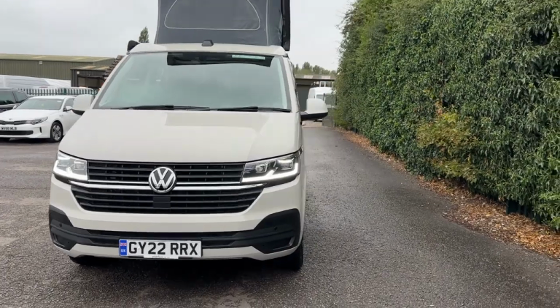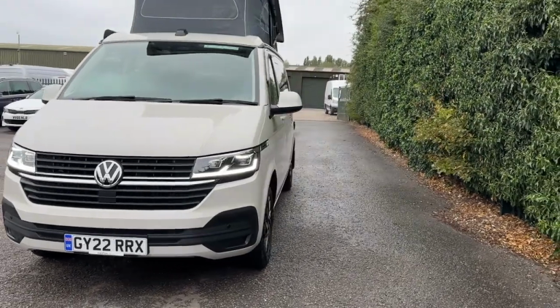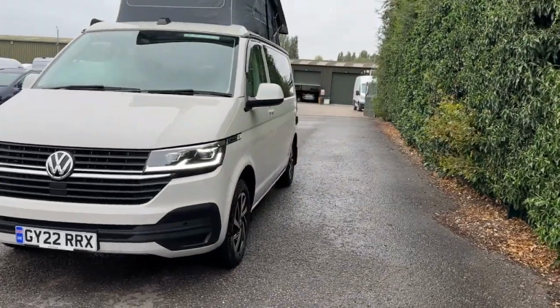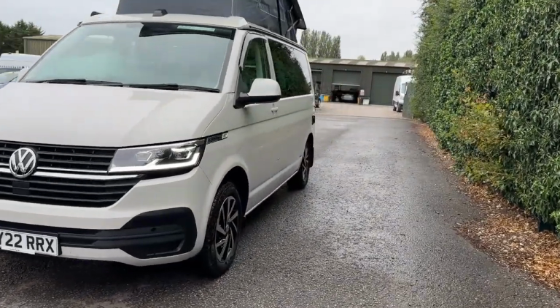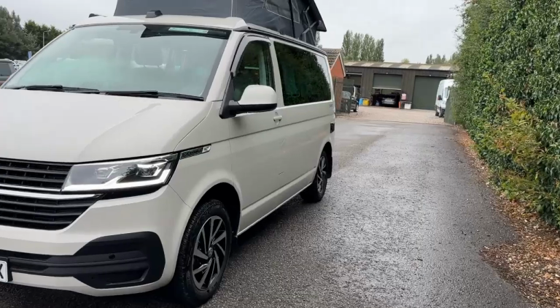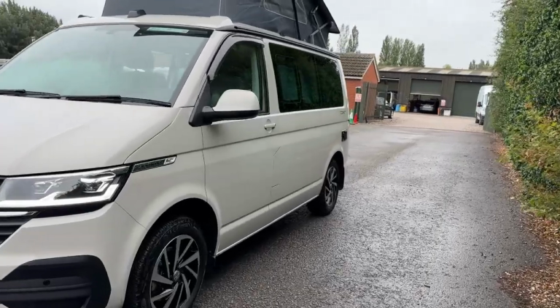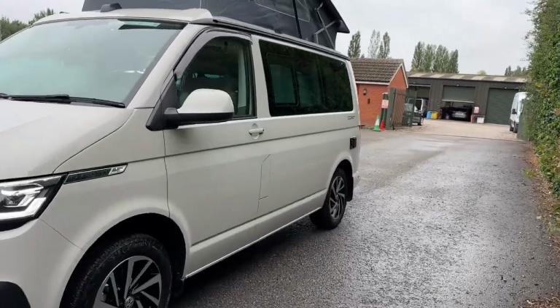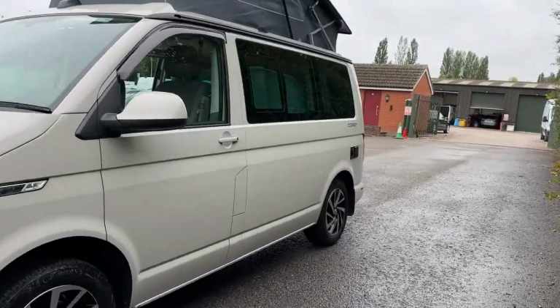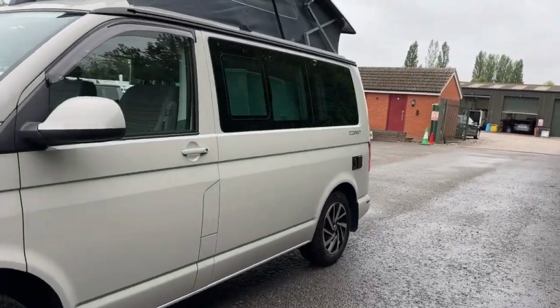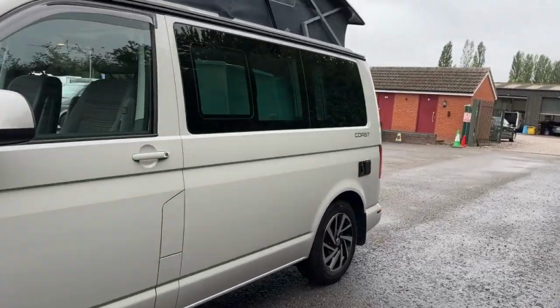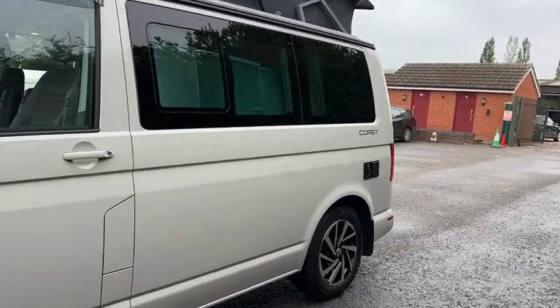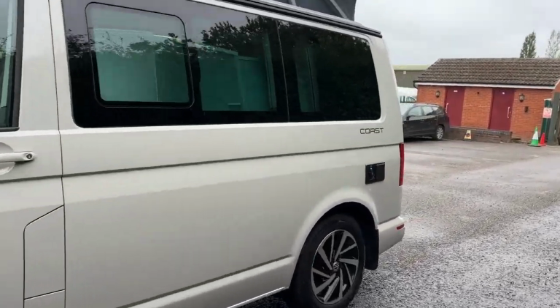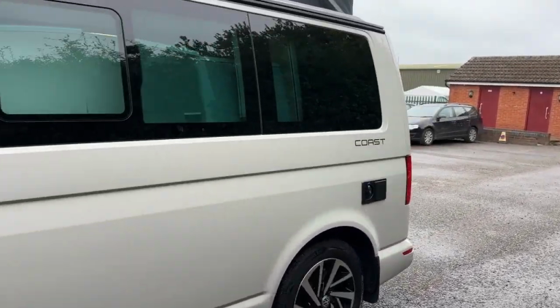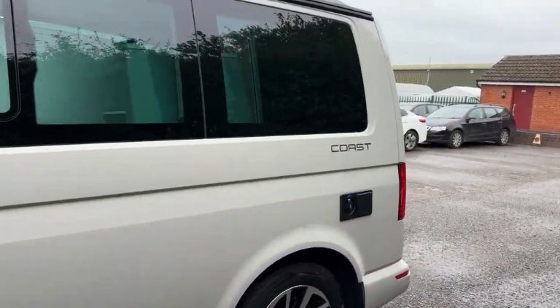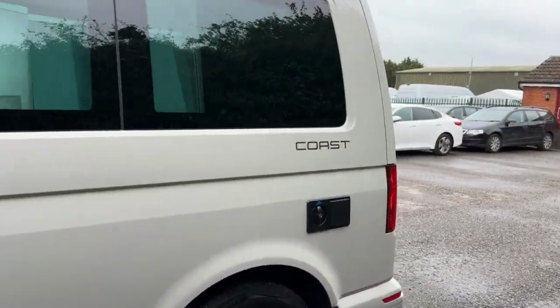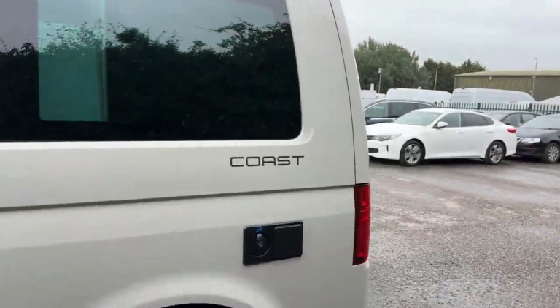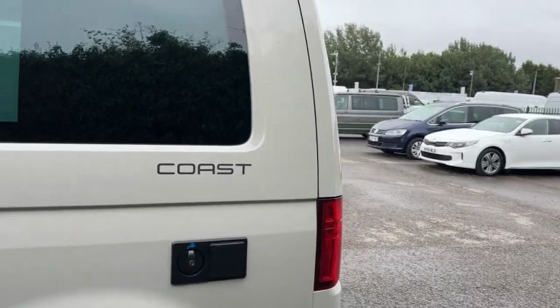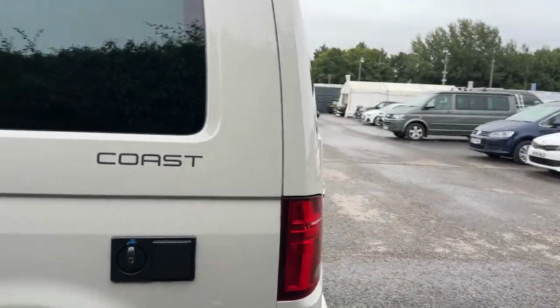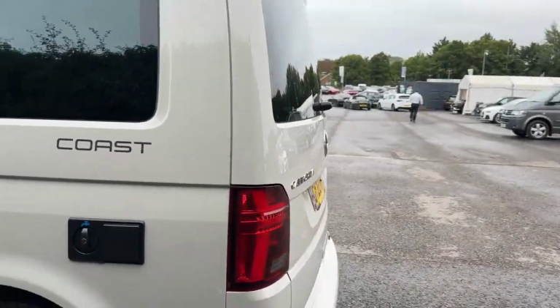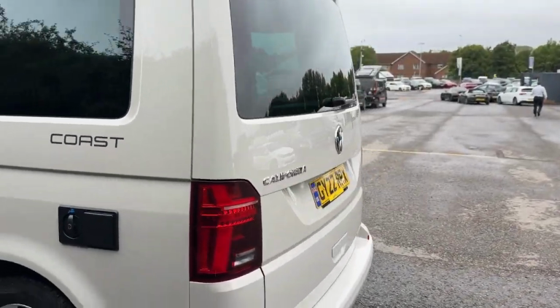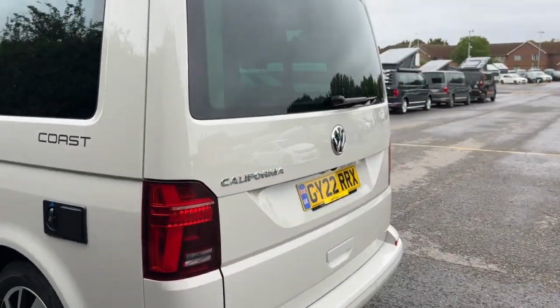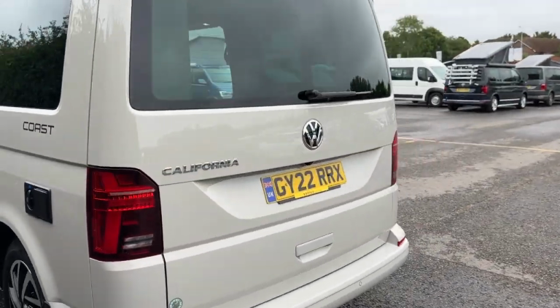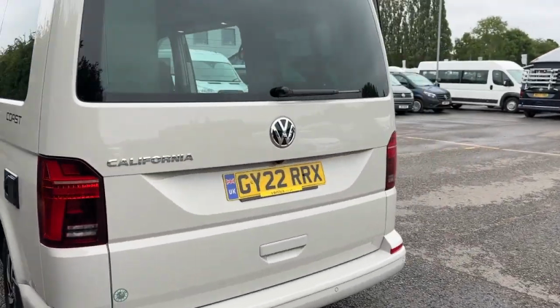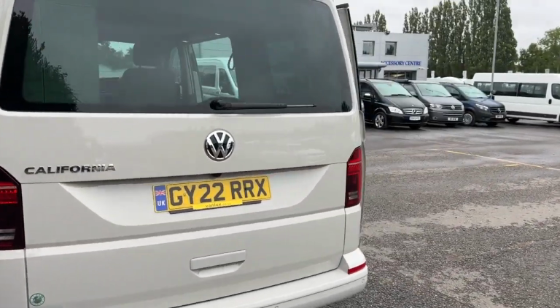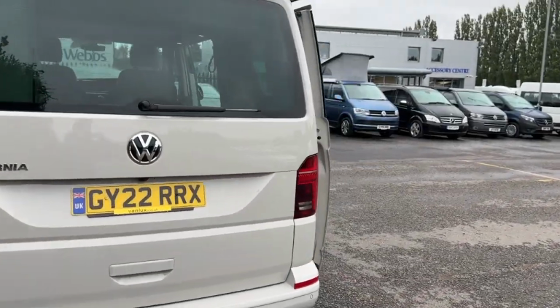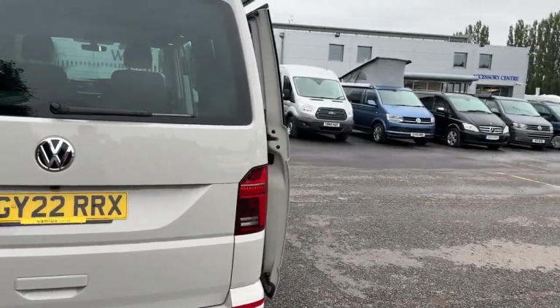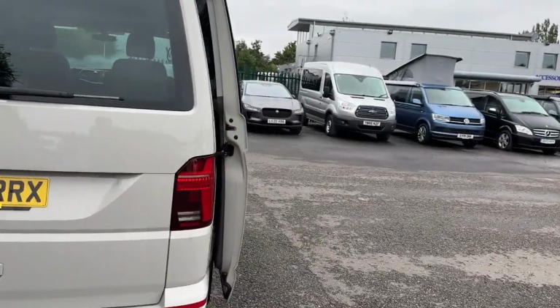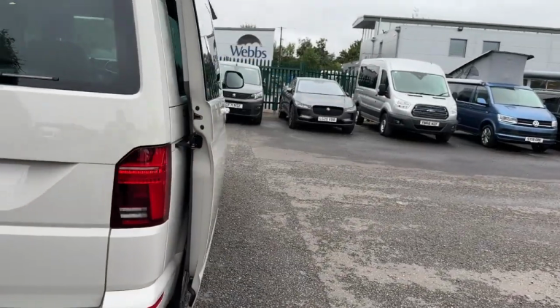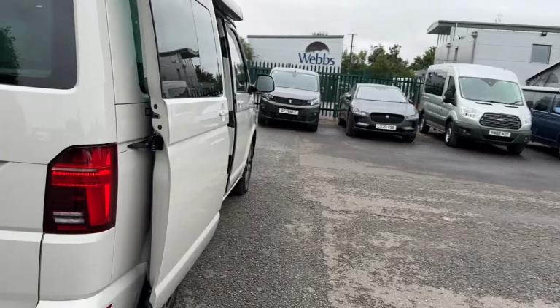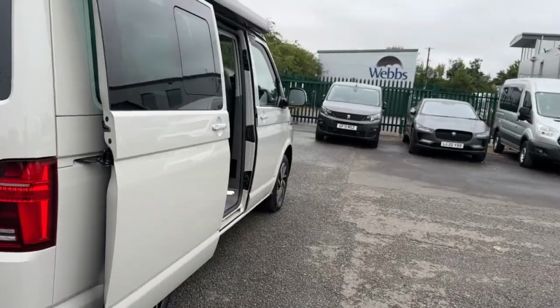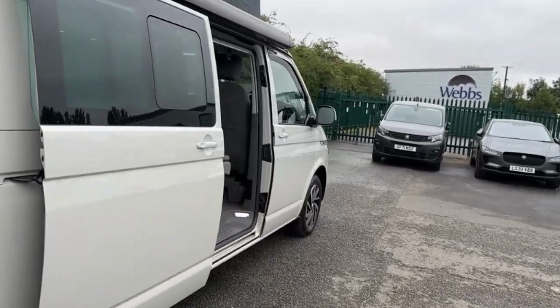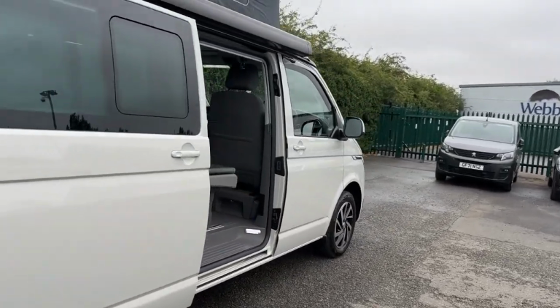This is the 2022 Volkswagen California Coast. This vehicle has done 5,500 miles. It has an automatic transmission and a diesel fuel type.